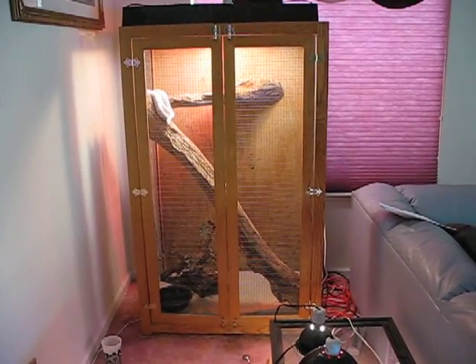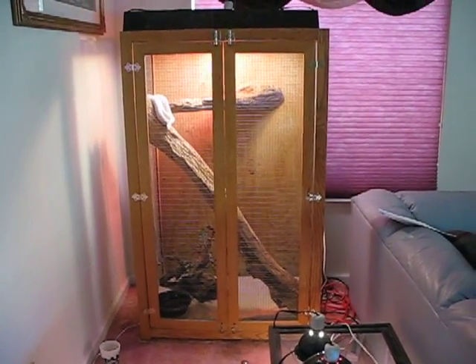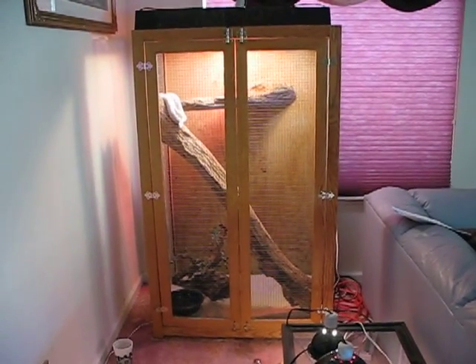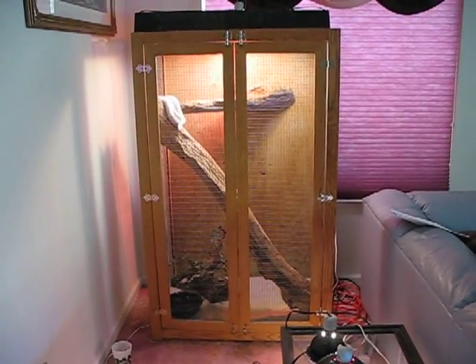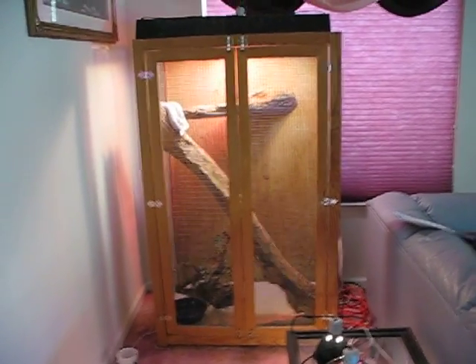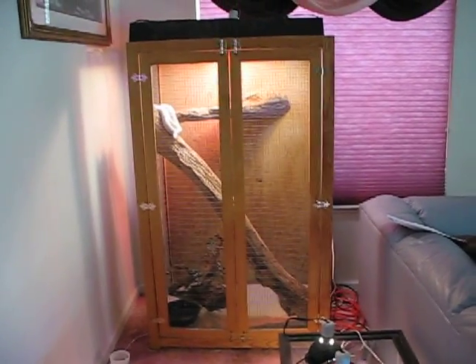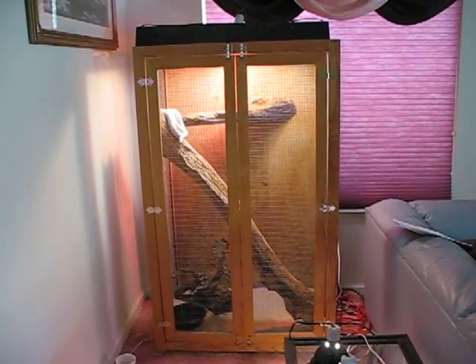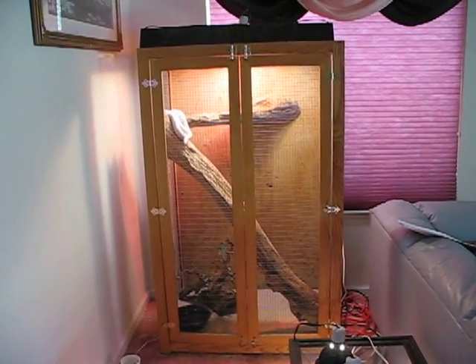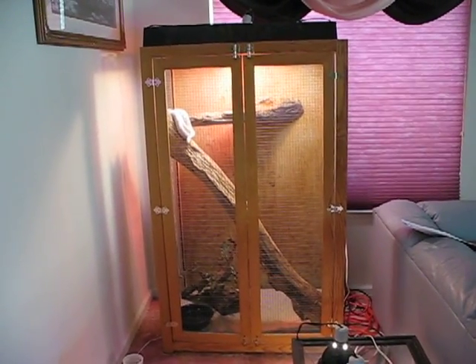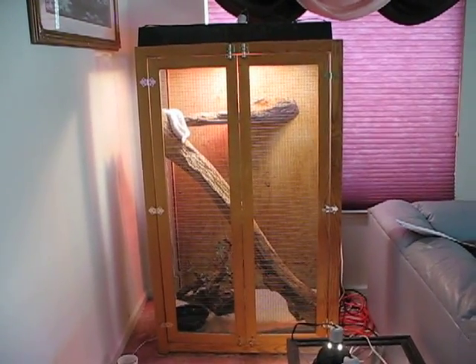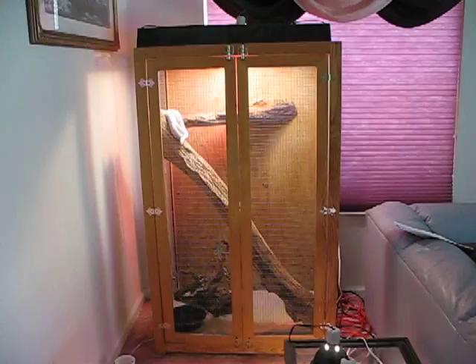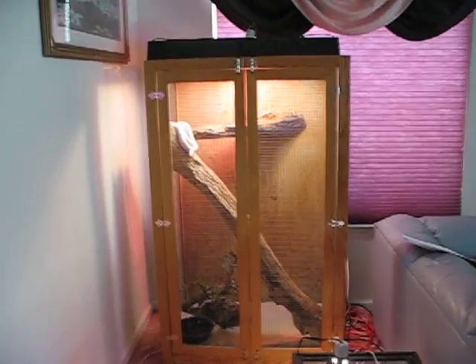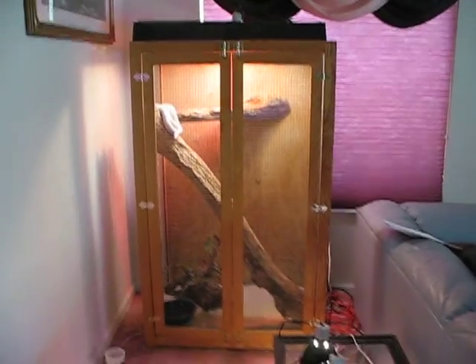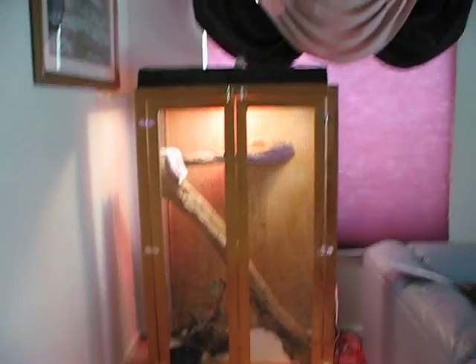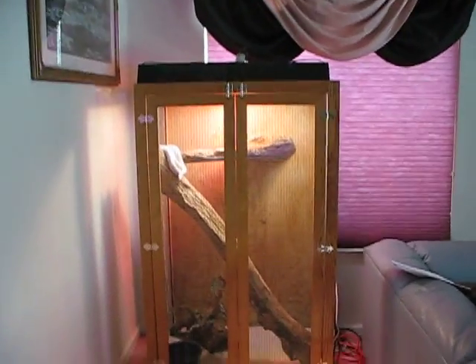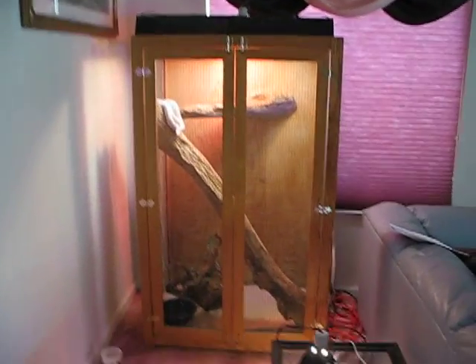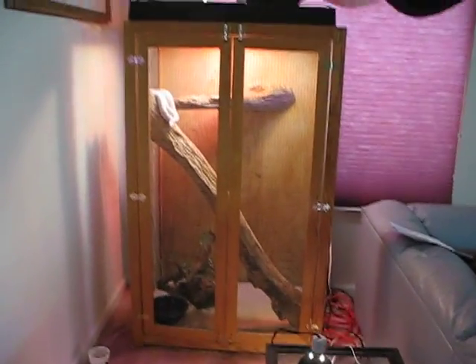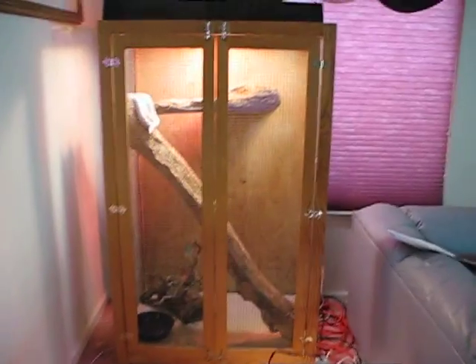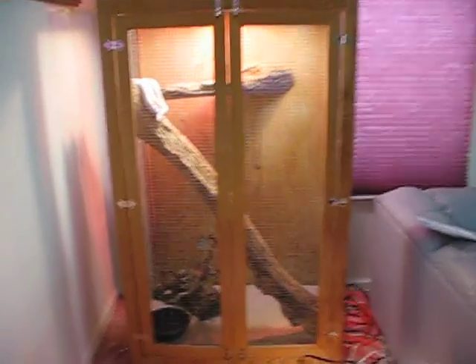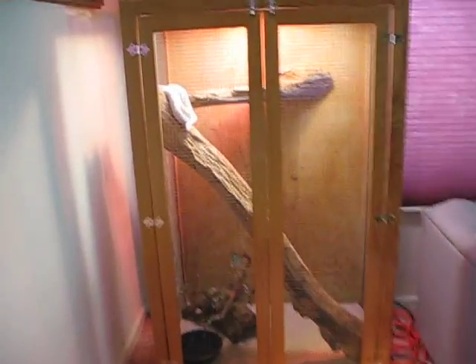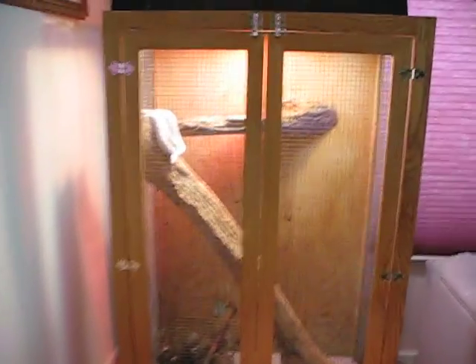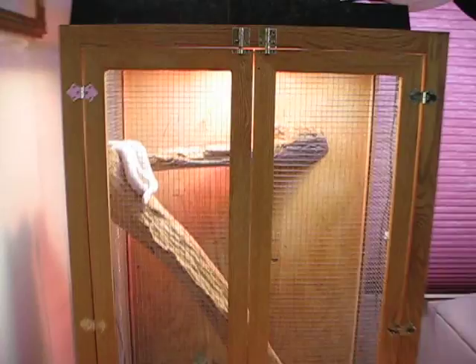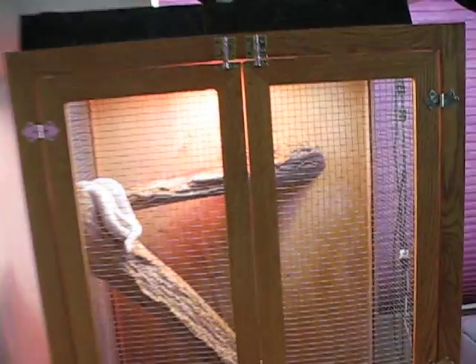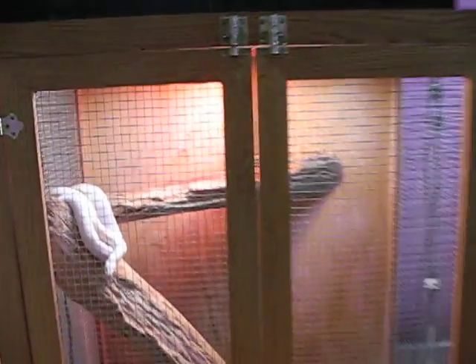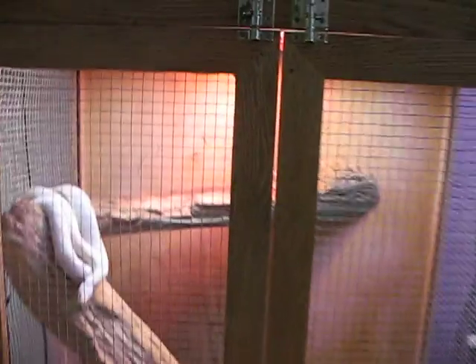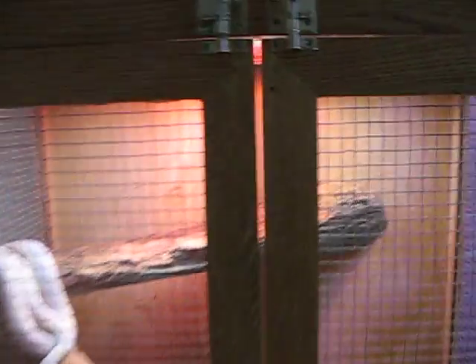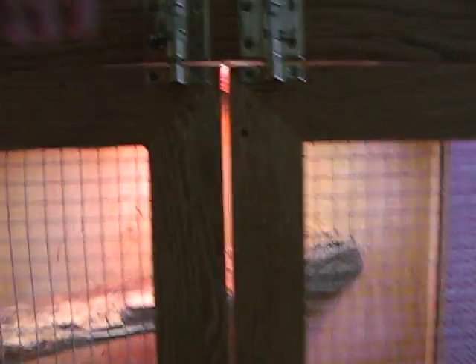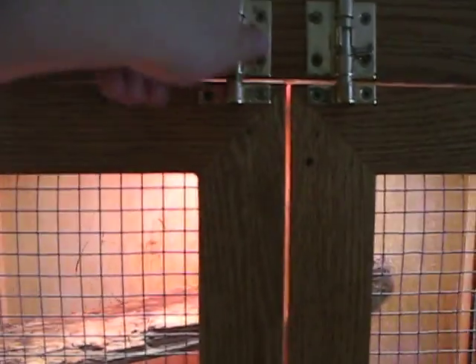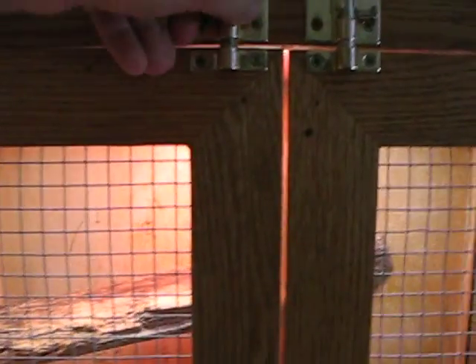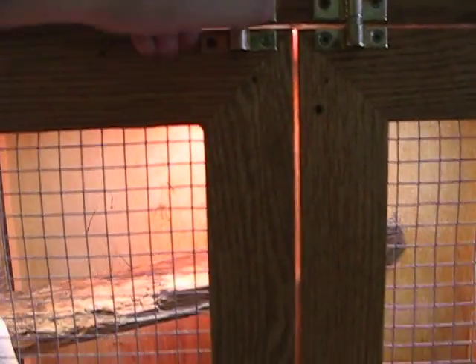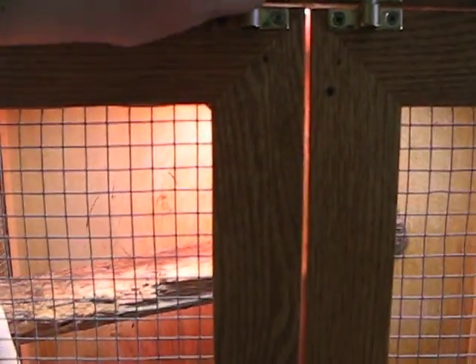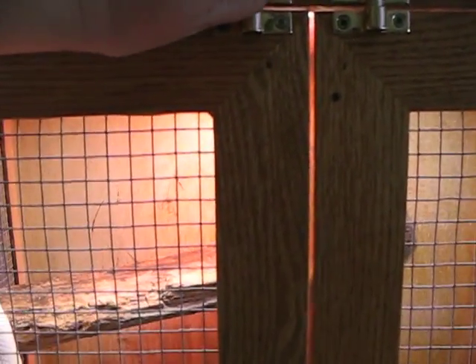Alright, this is video 2 of 2 of King Snake Care. This is going to be all about housing your king and what you can do to provide the best care that you can for your snake.